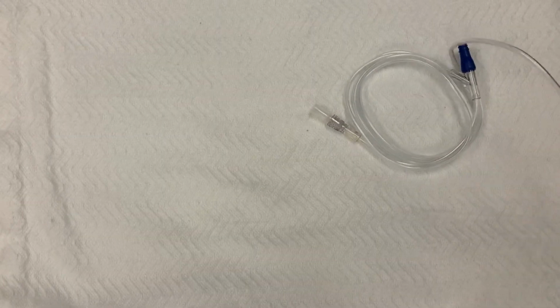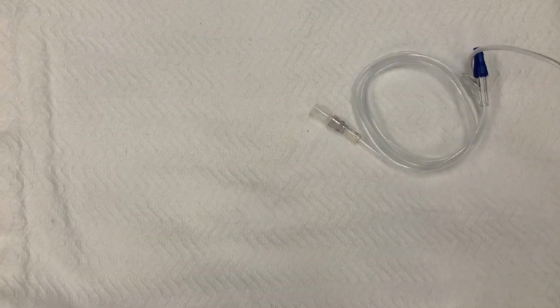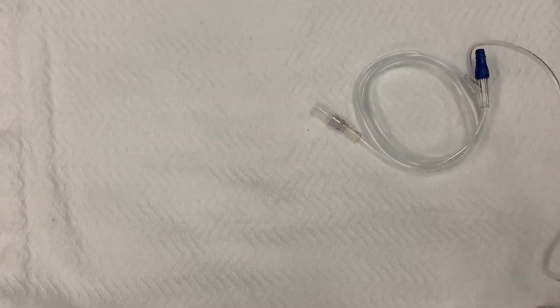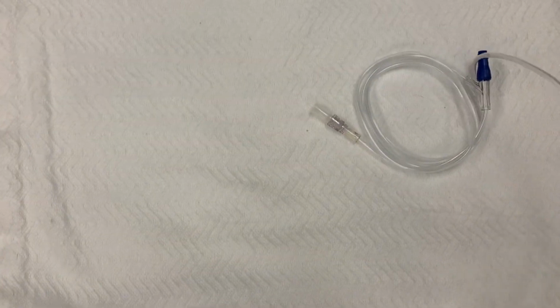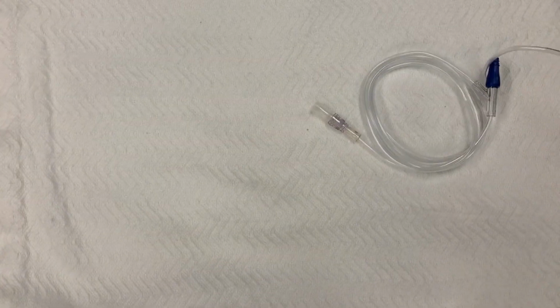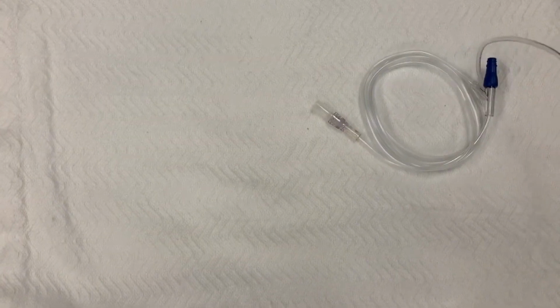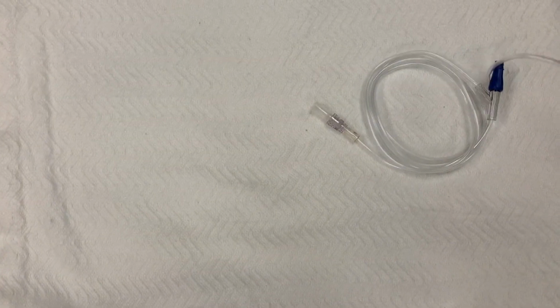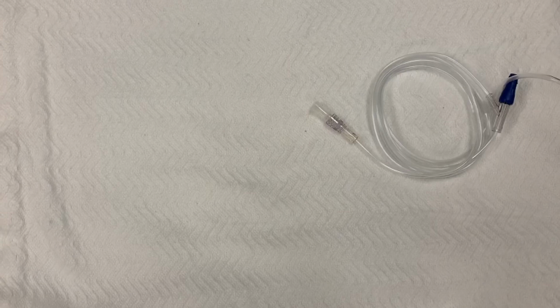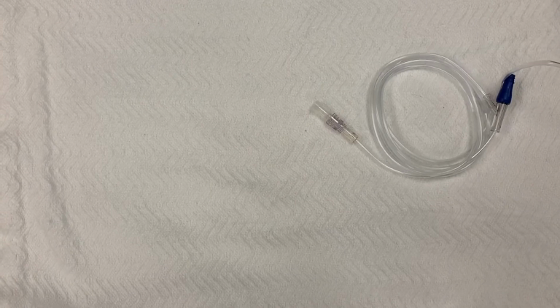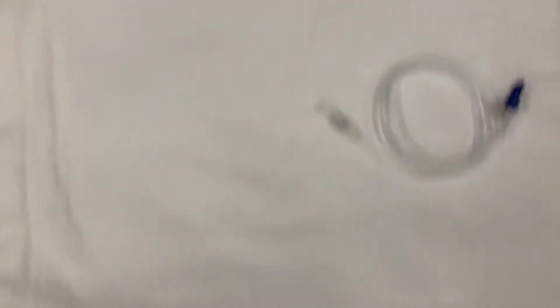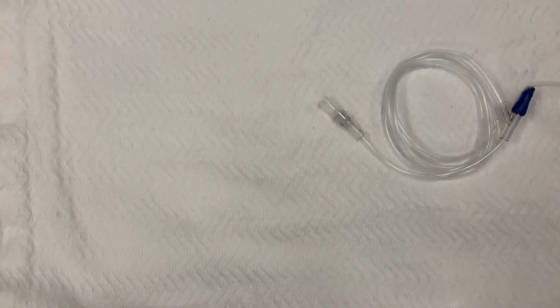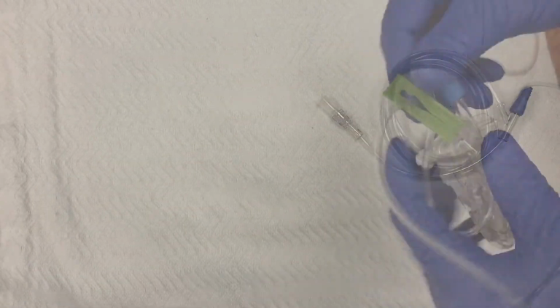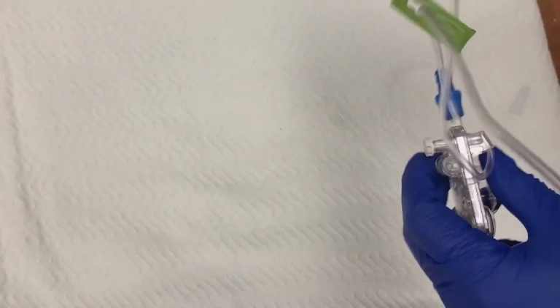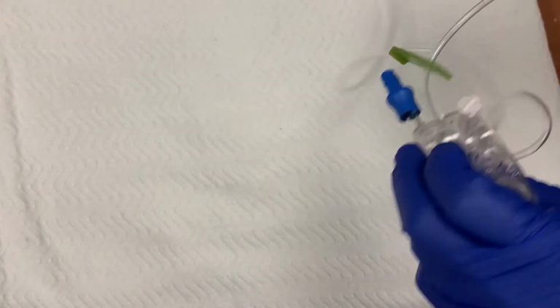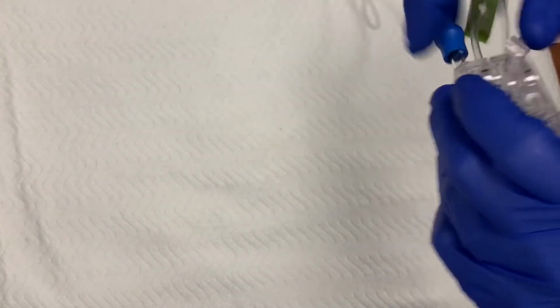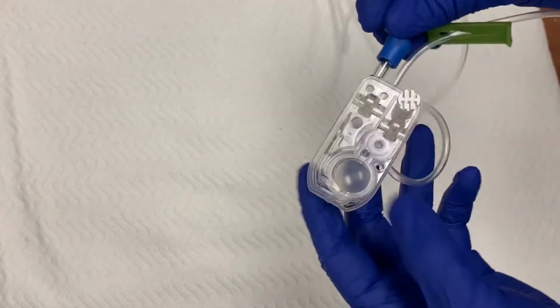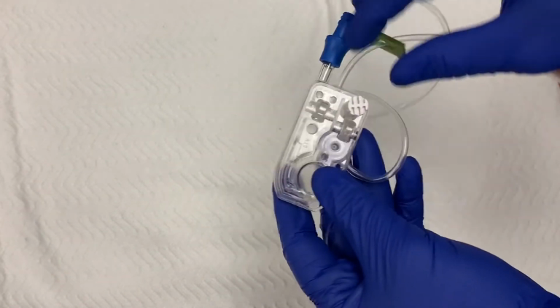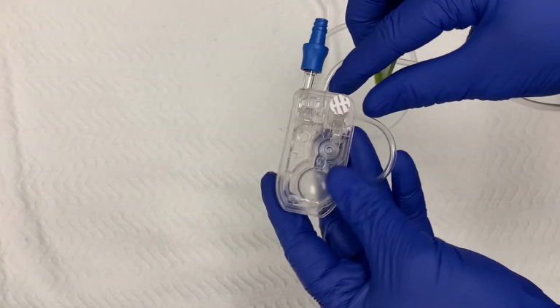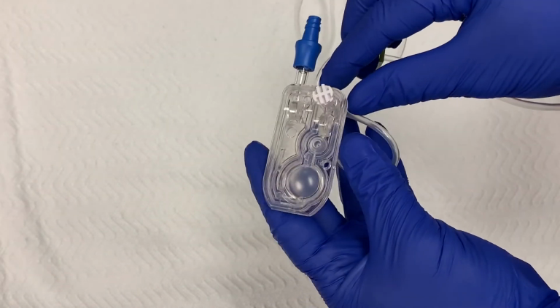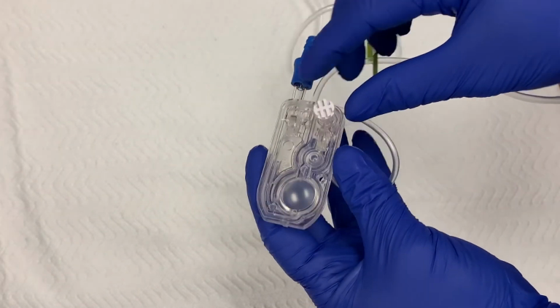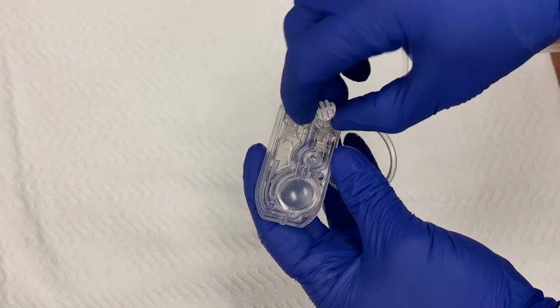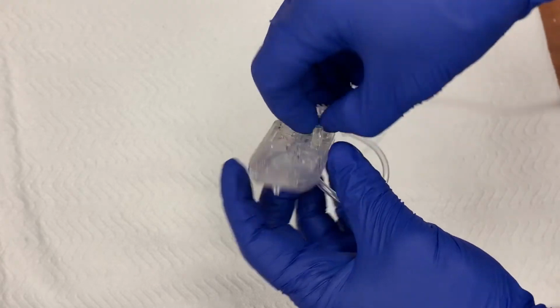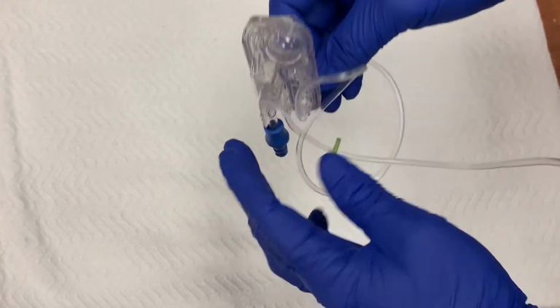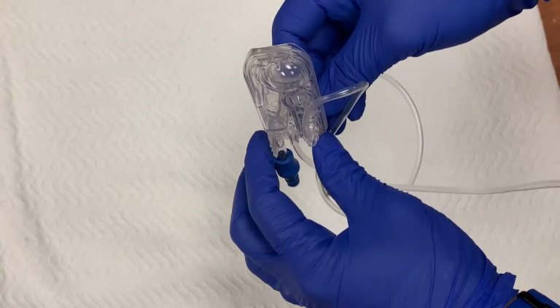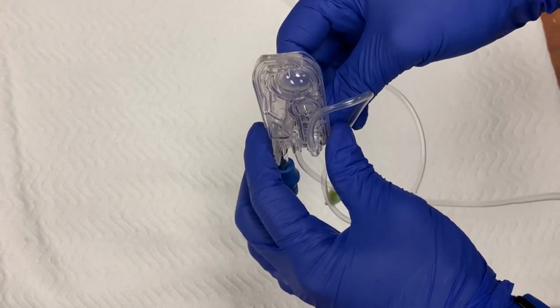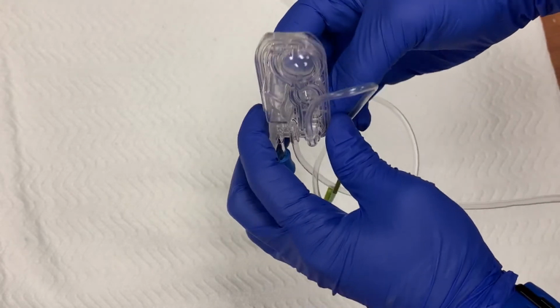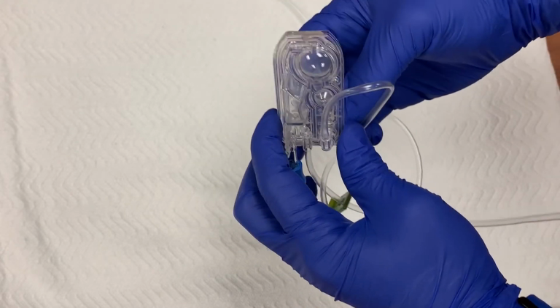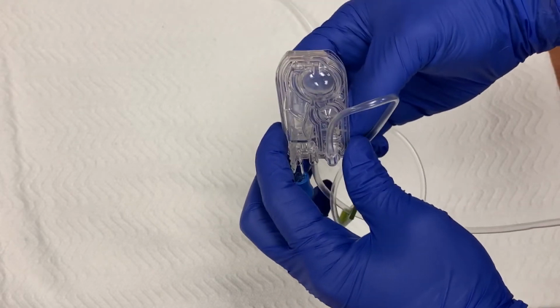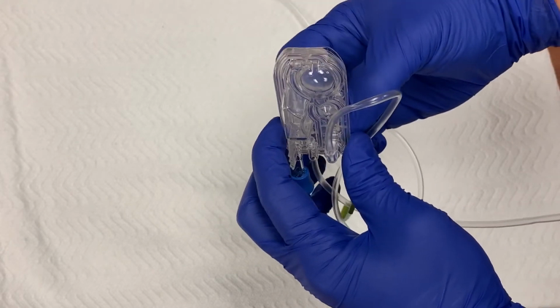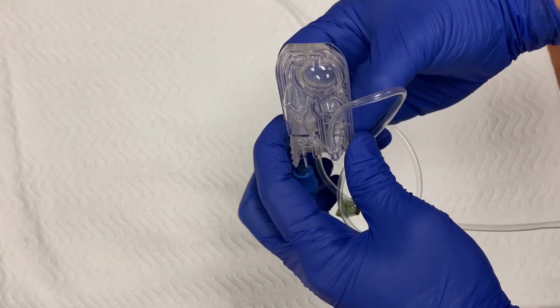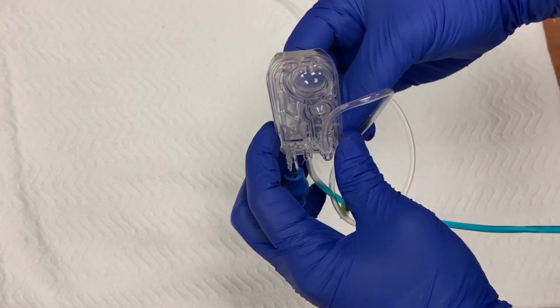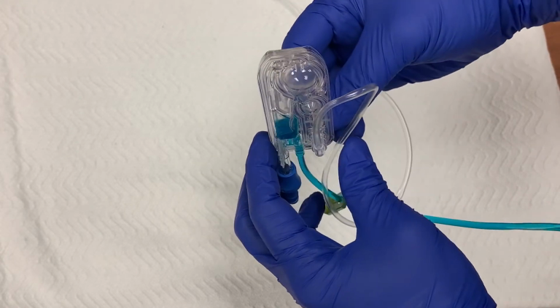Now hang your bag on the IV pole. You'll need gravity to help you feed the rest of the line. In the cassette, there's a small white tab that functions as a clamp. Pulling that tab out all the way will open up the clamp and allow fluid to flow through the cassette.